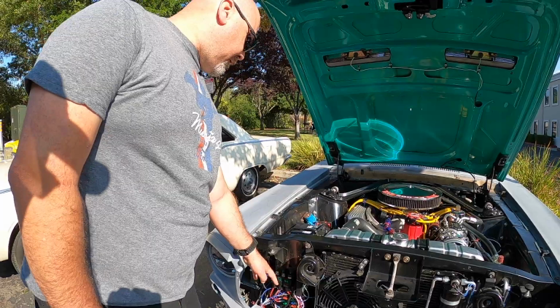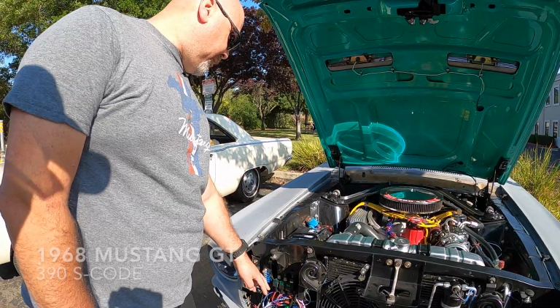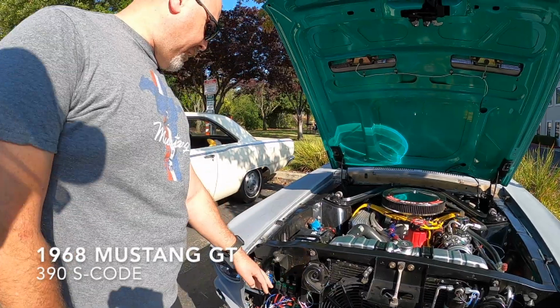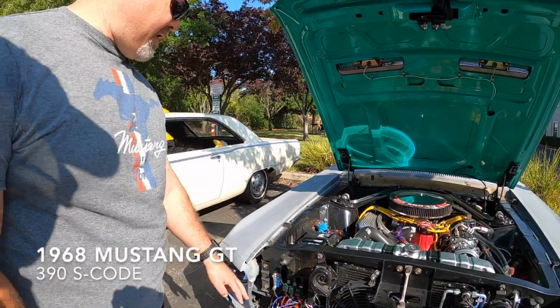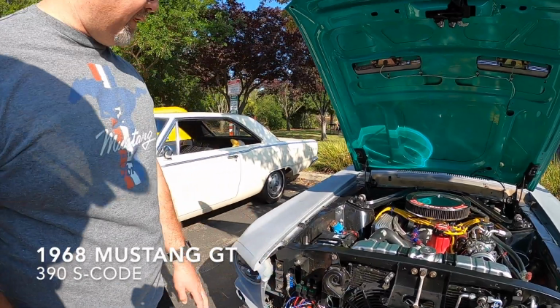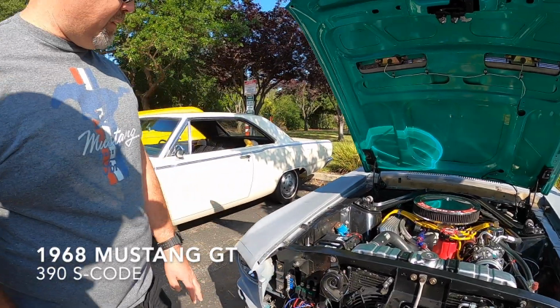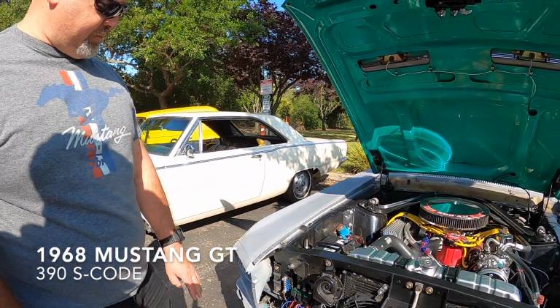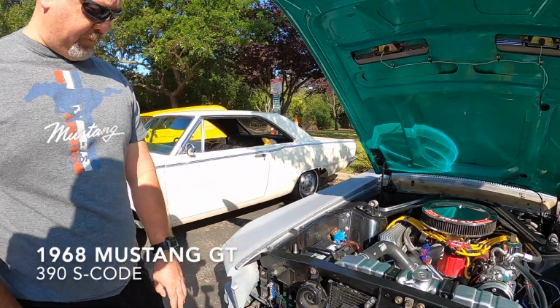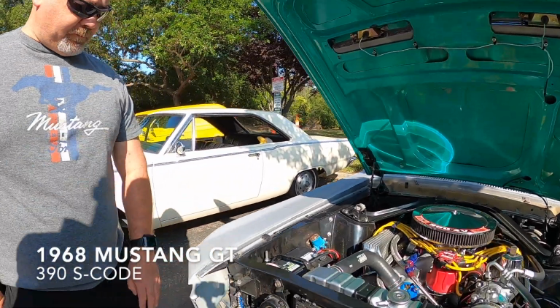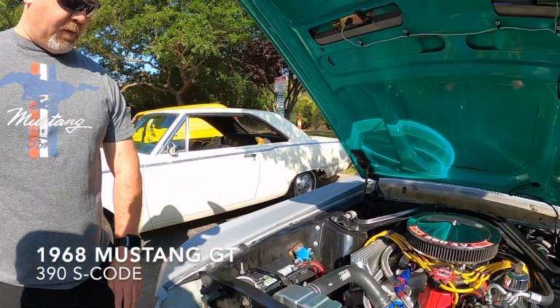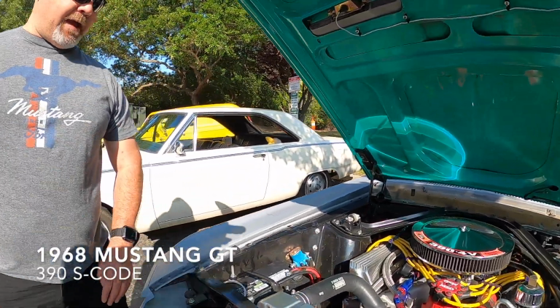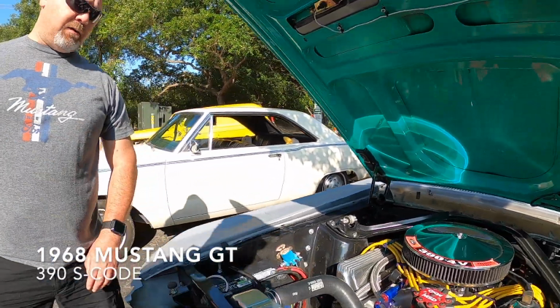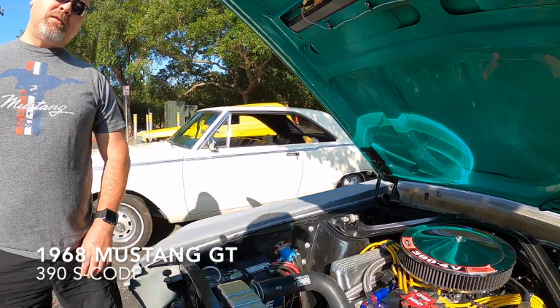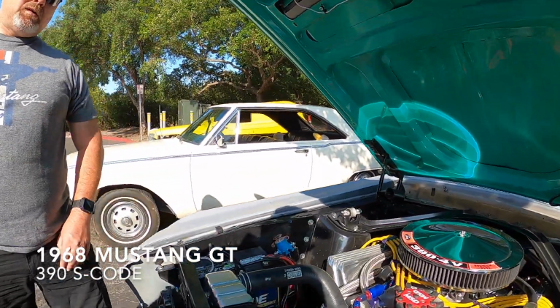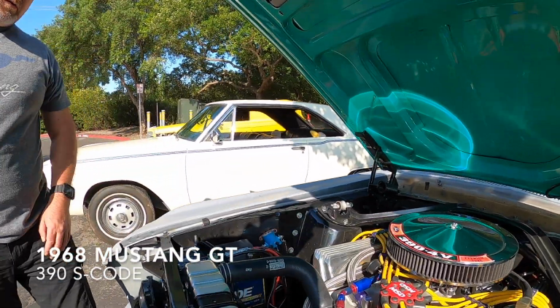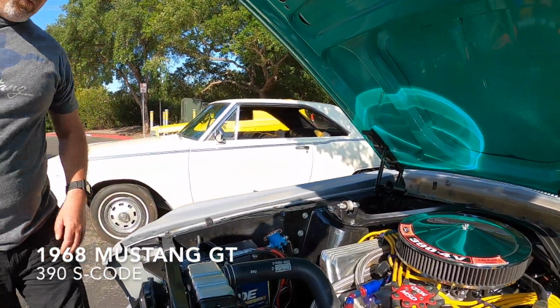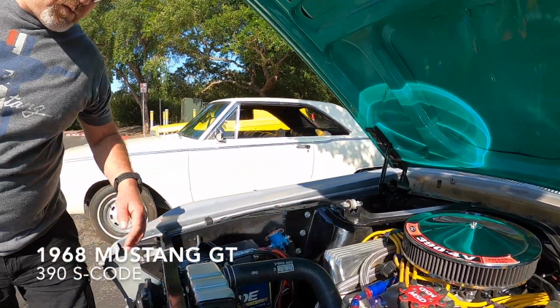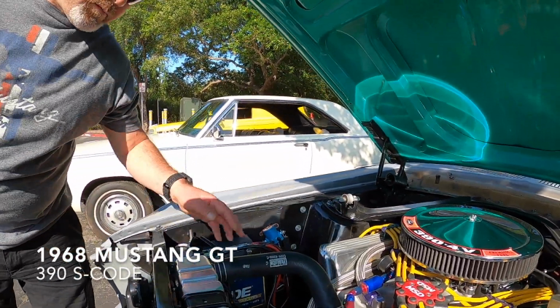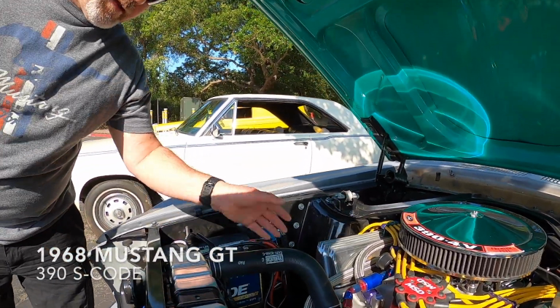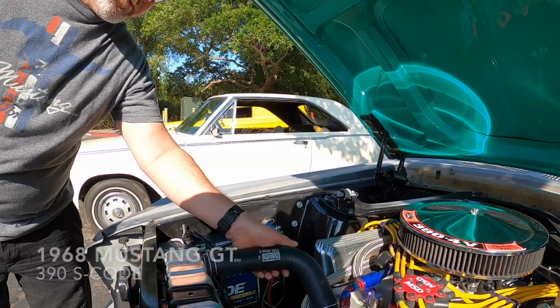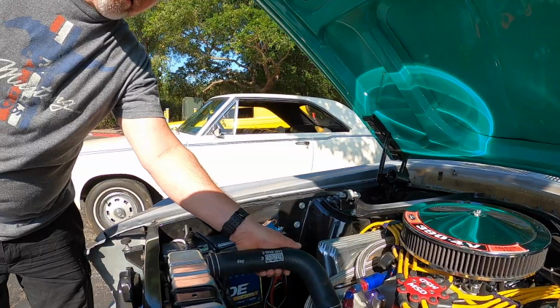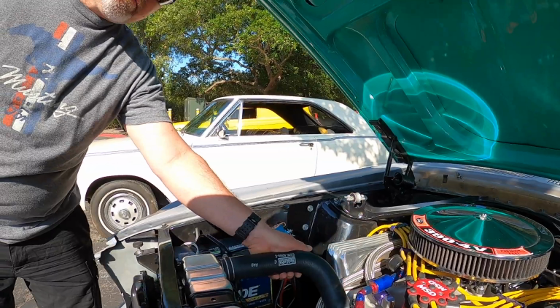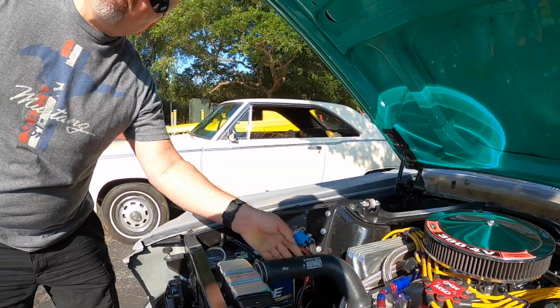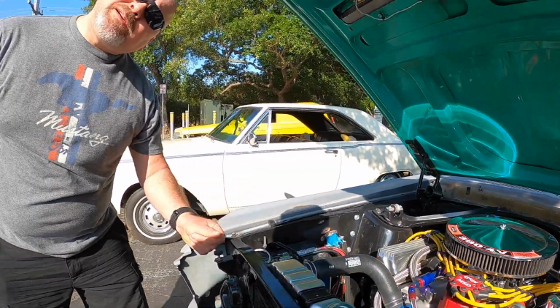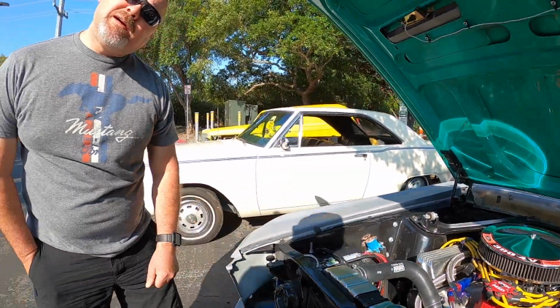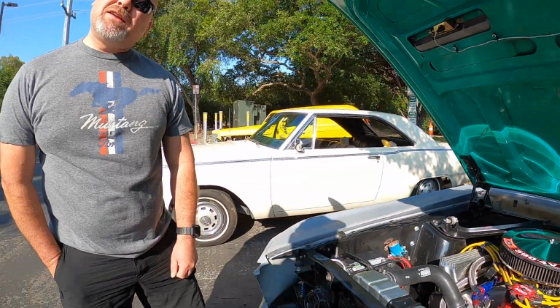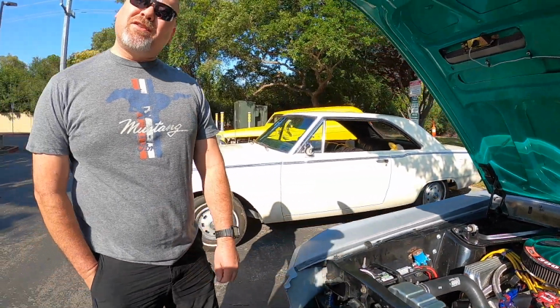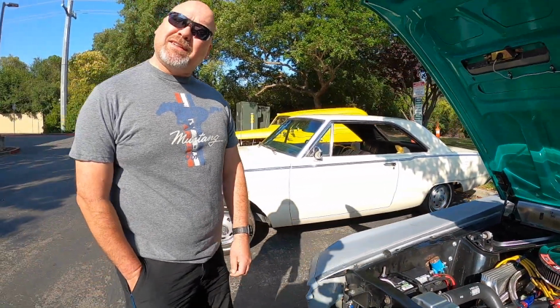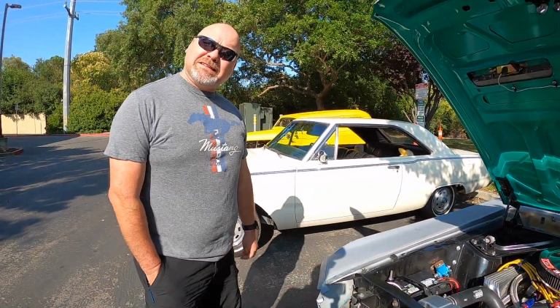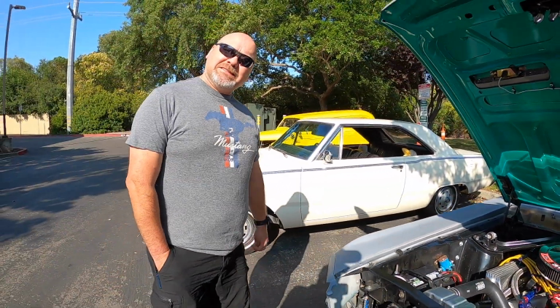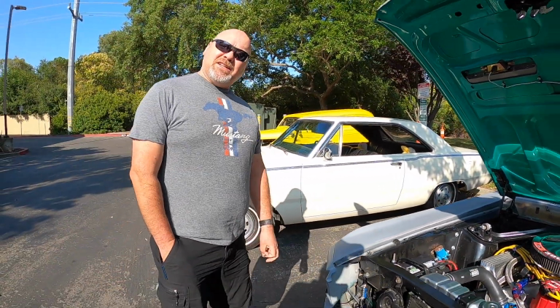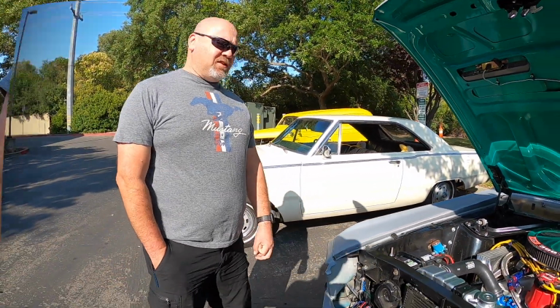Hey guys, welcome back to the channel. Today we have a 68 Mustang GT with a 390. It has a lopey cam and we're going to fire her up. Let's get to it.